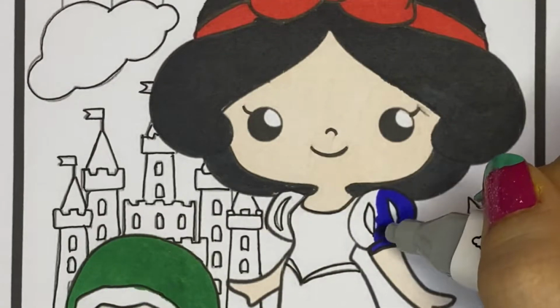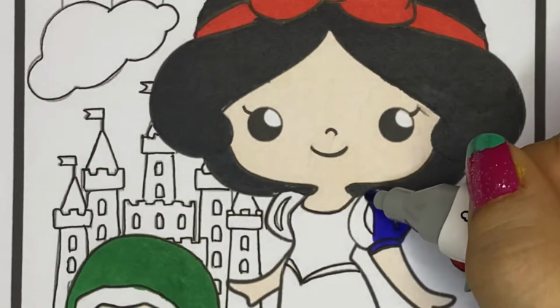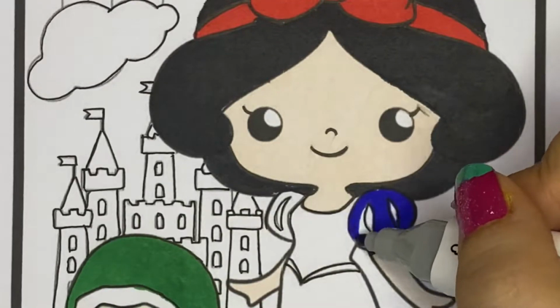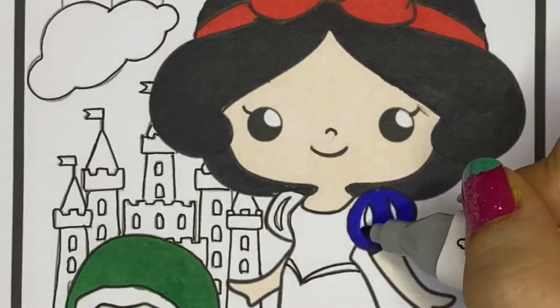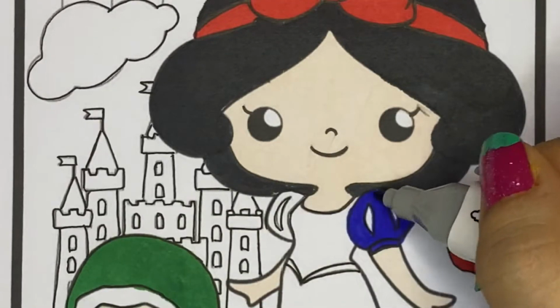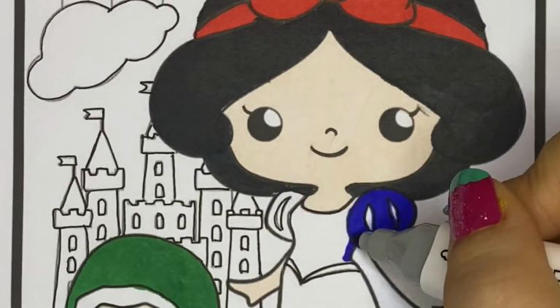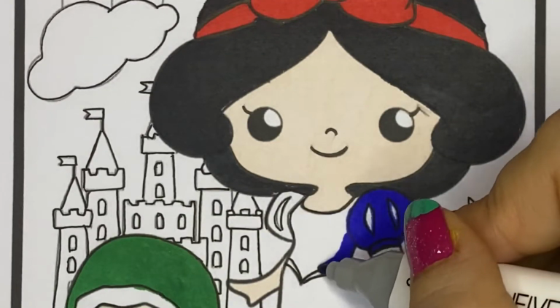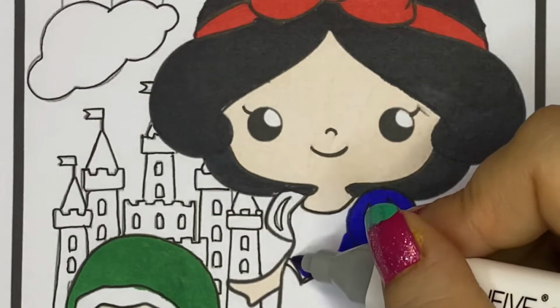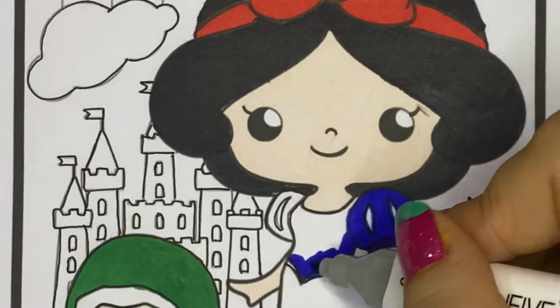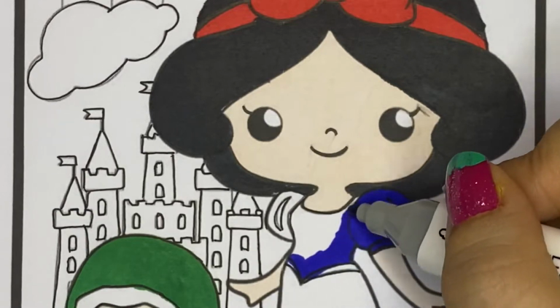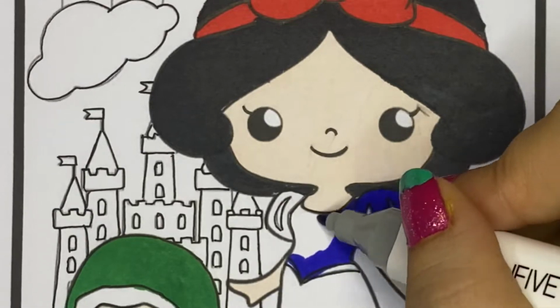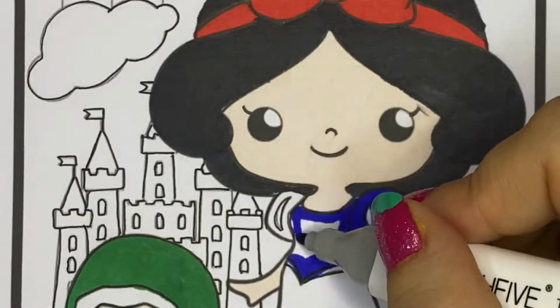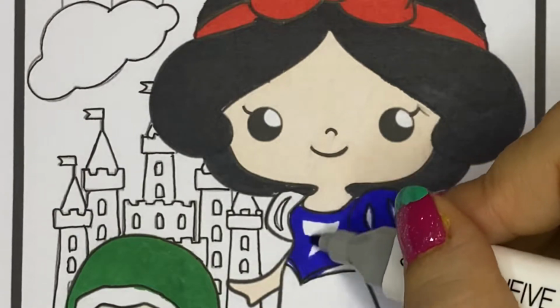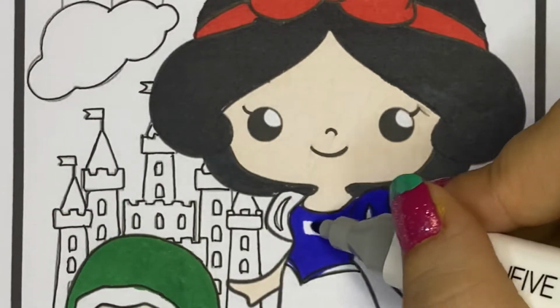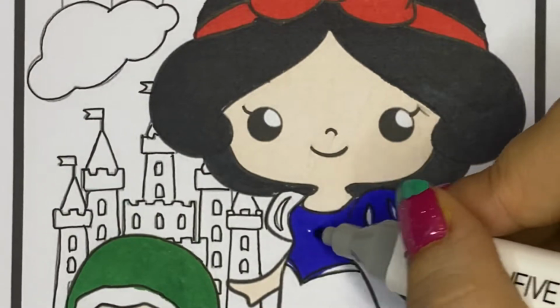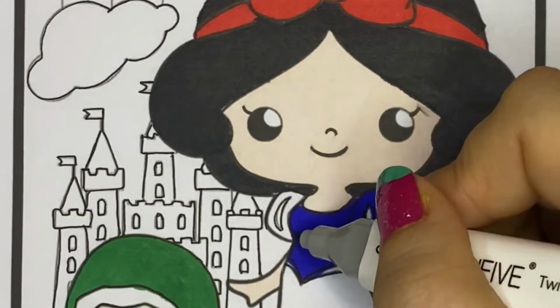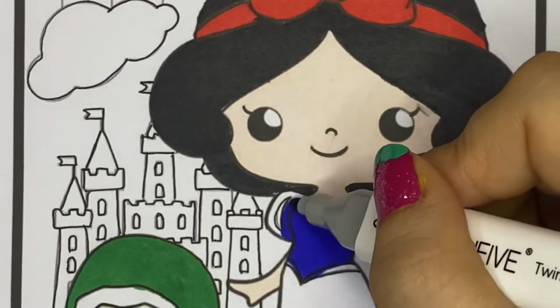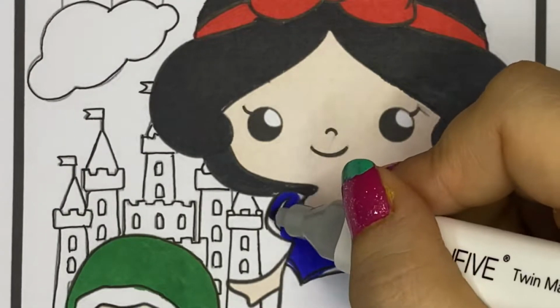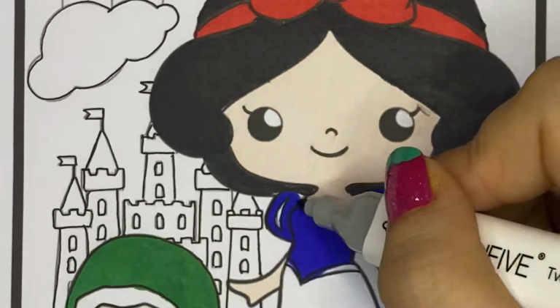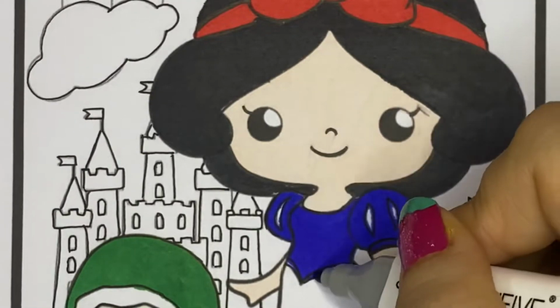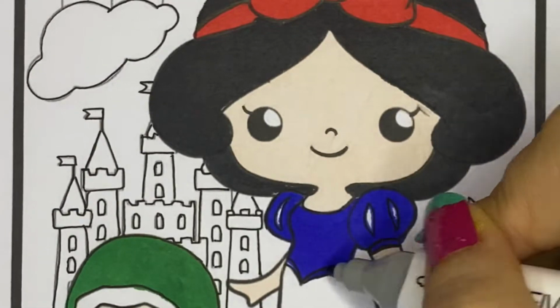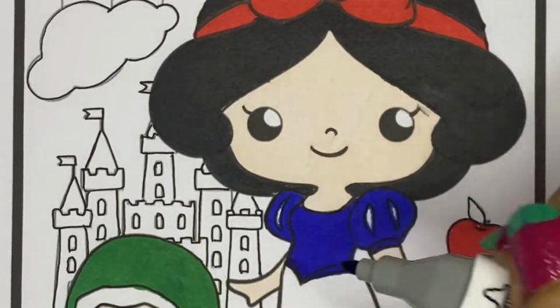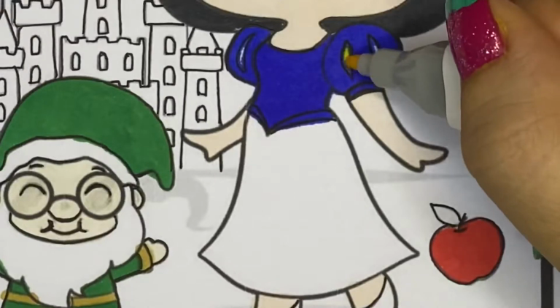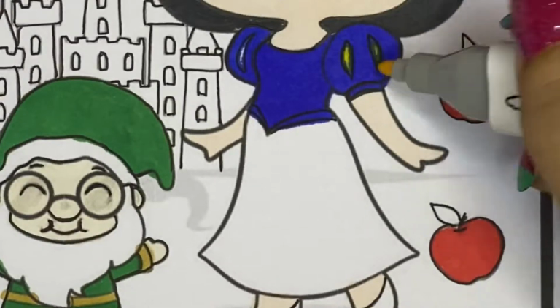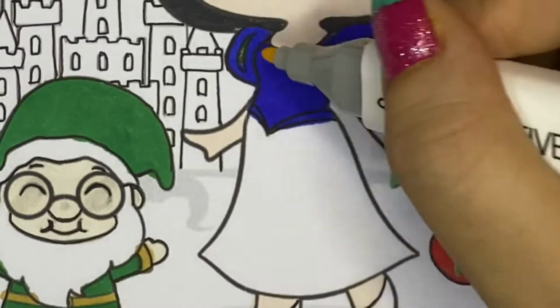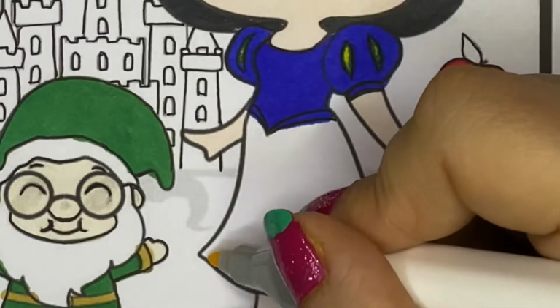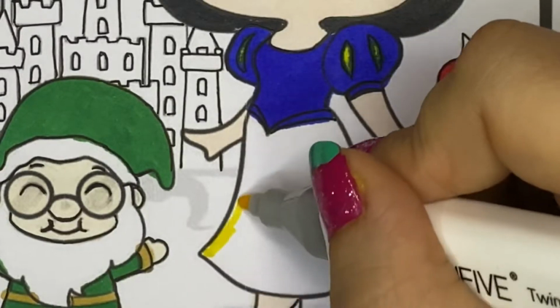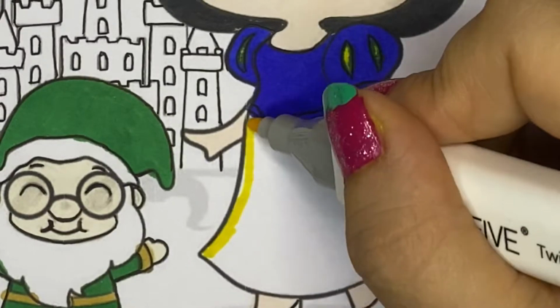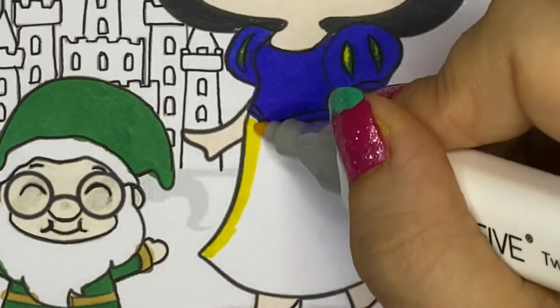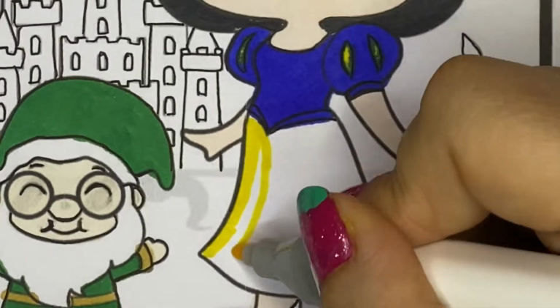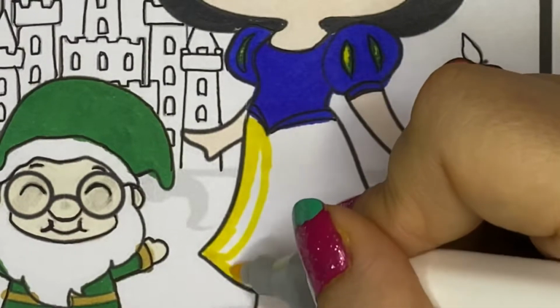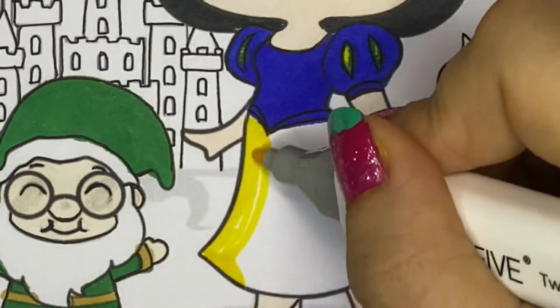Now it's time to color Snow White's dress. I'll color her dress with blue and the skirt with yellow.